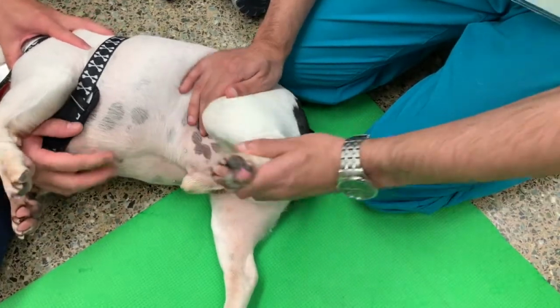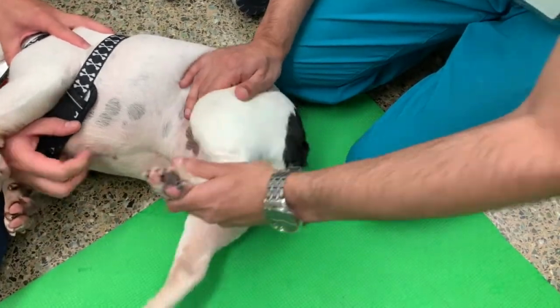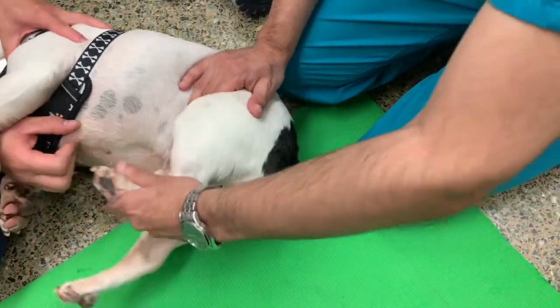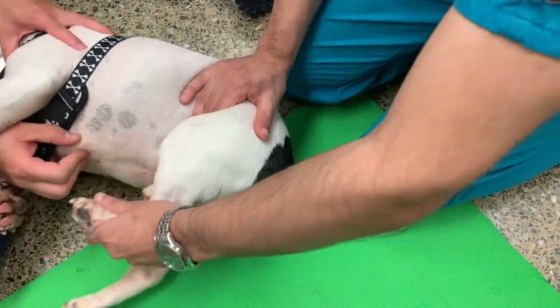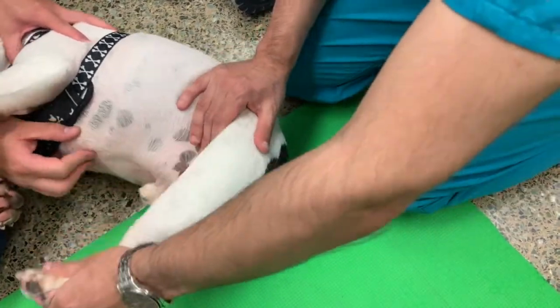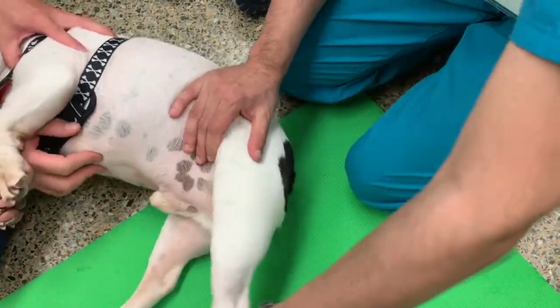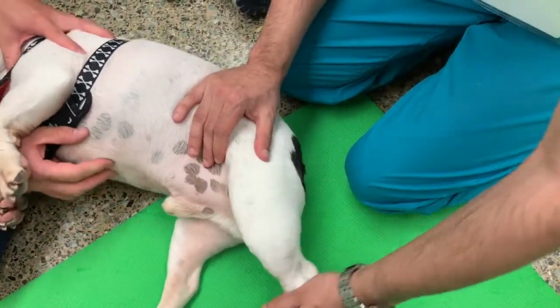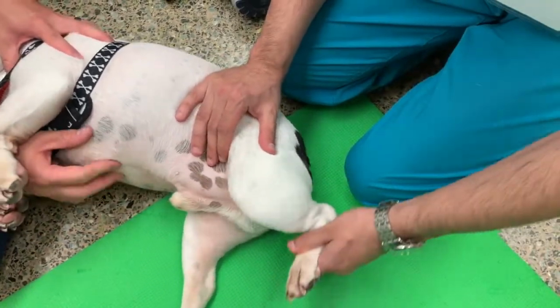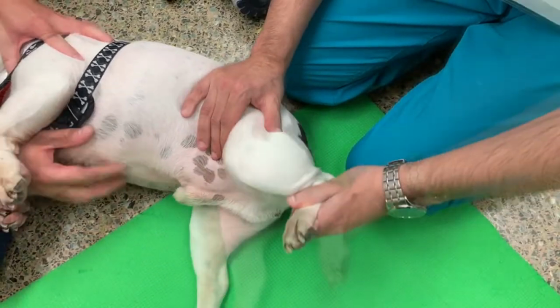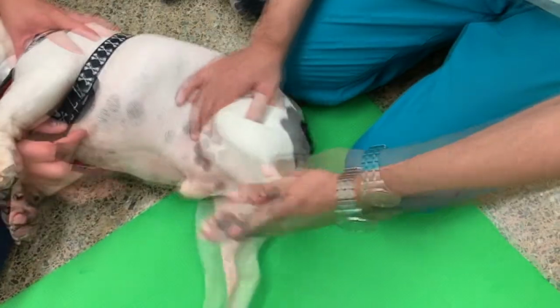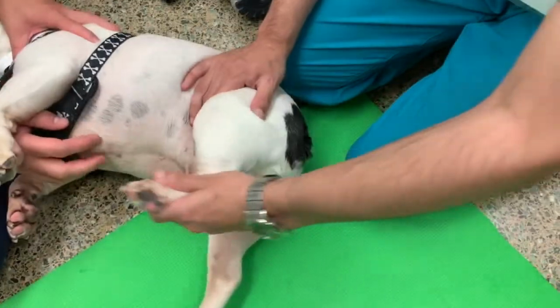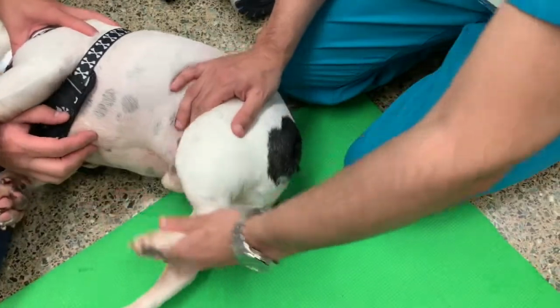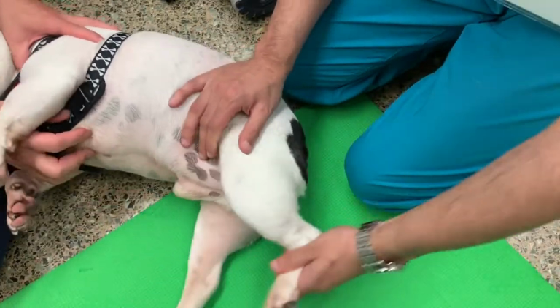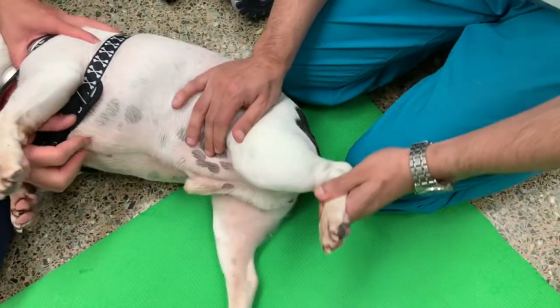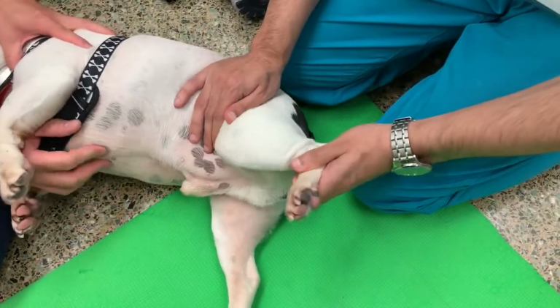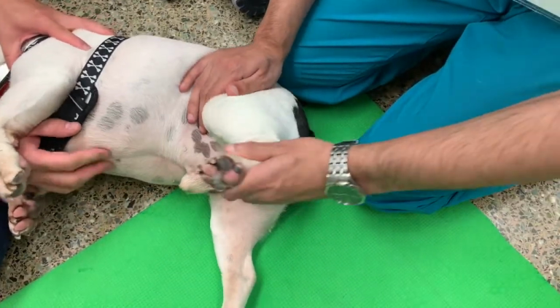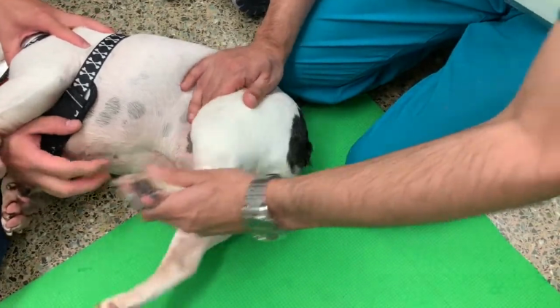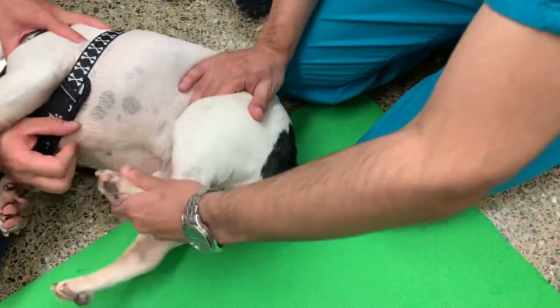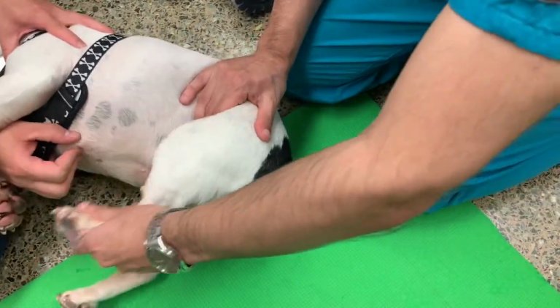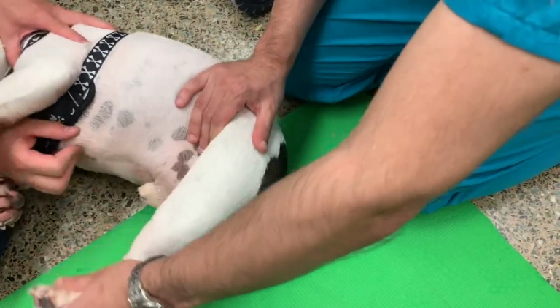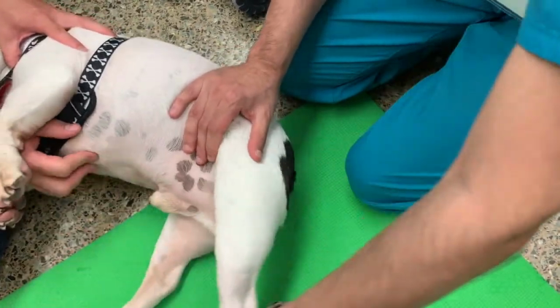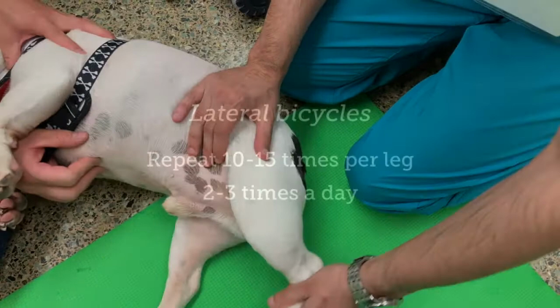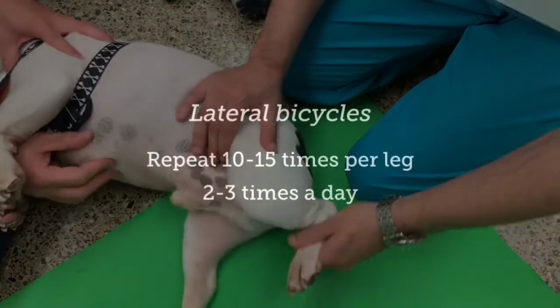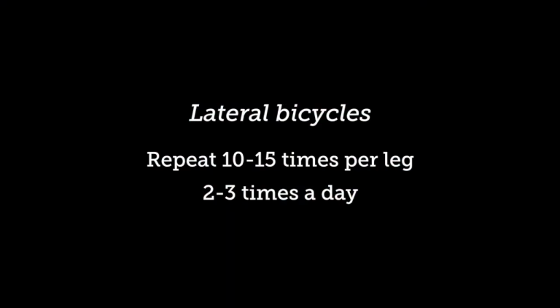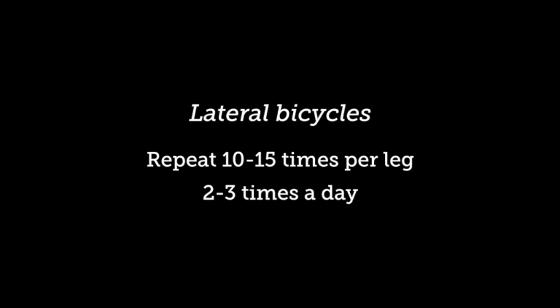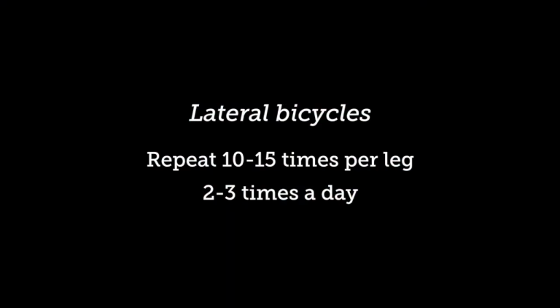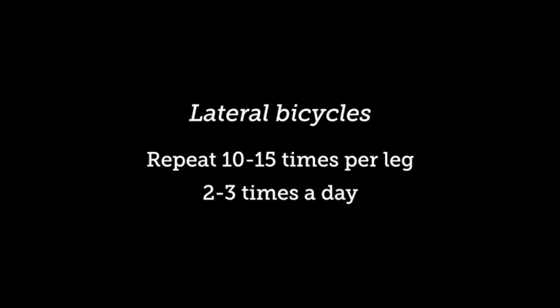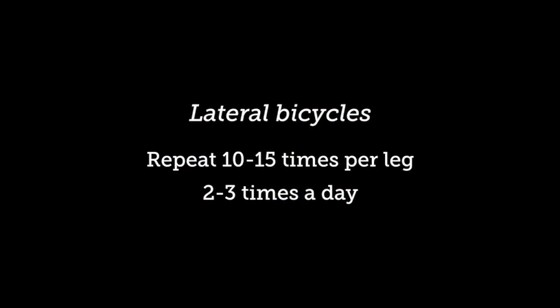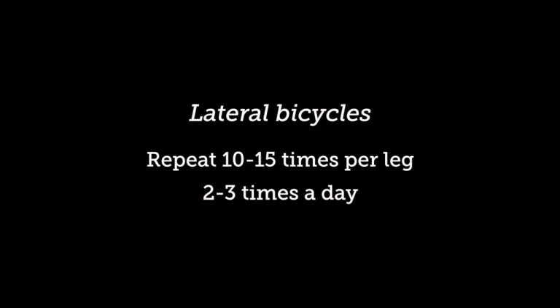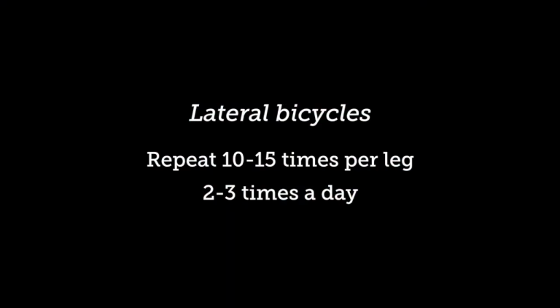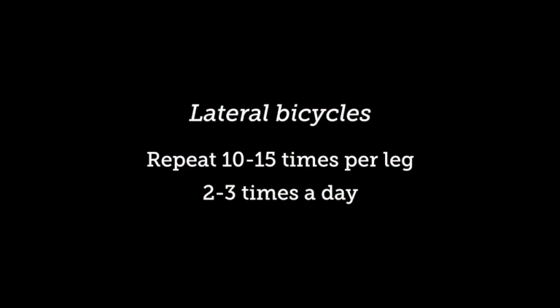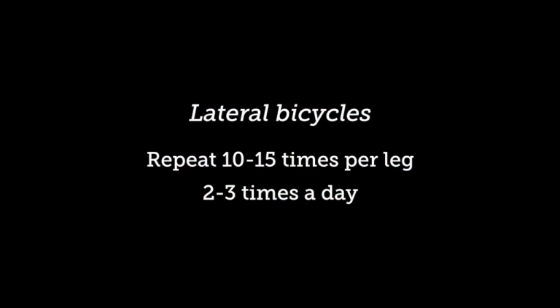Once complete, let them rest on that side for a minute. While they are resting, you can press the flat of your palm against the pad of their foot and gently apply pressure. This encourages them to push back against your palm.